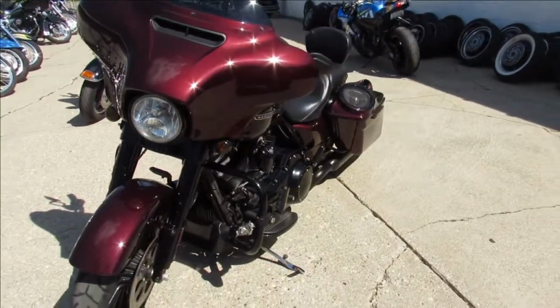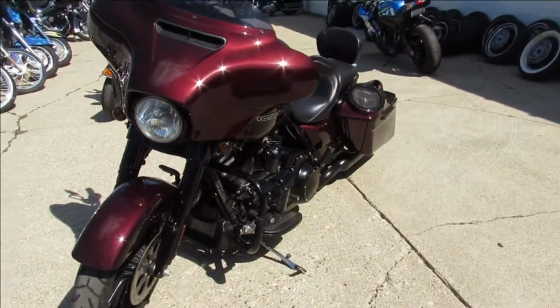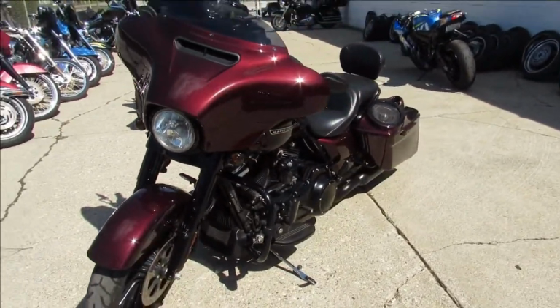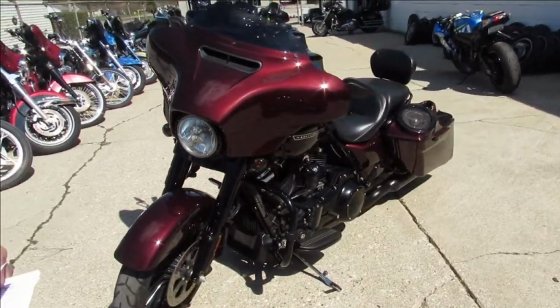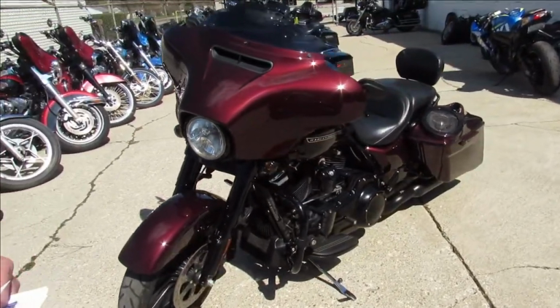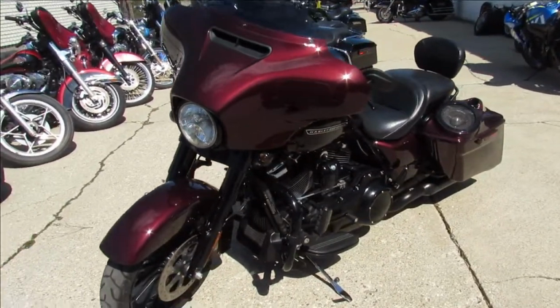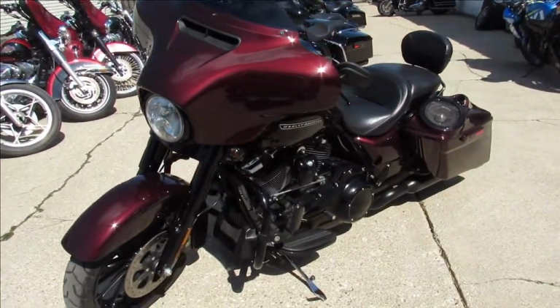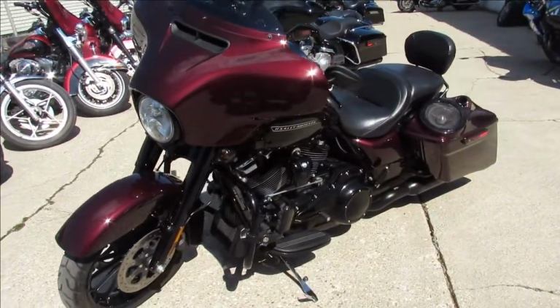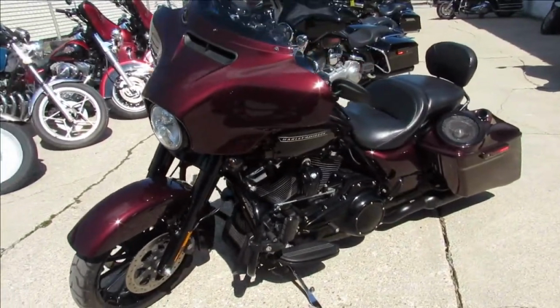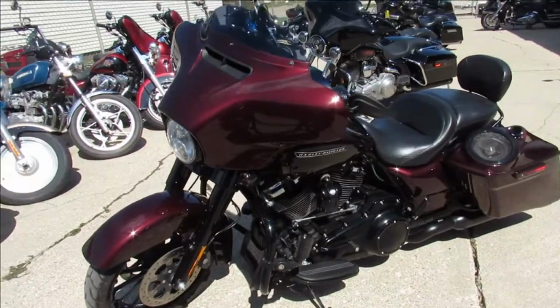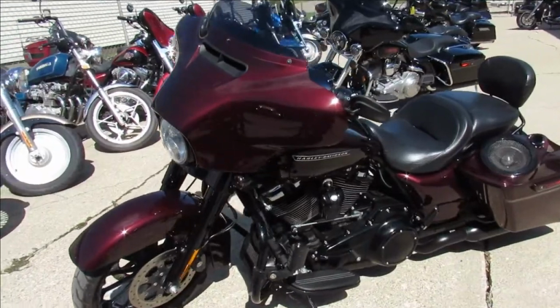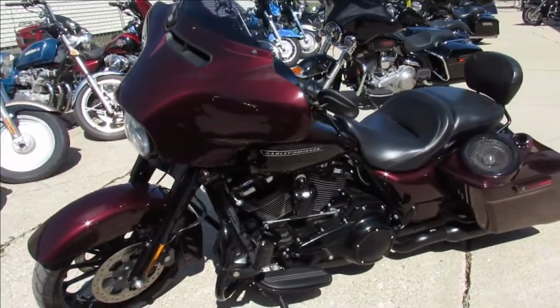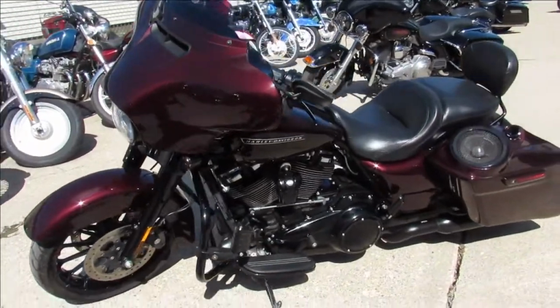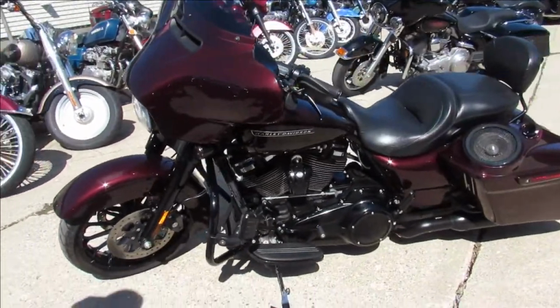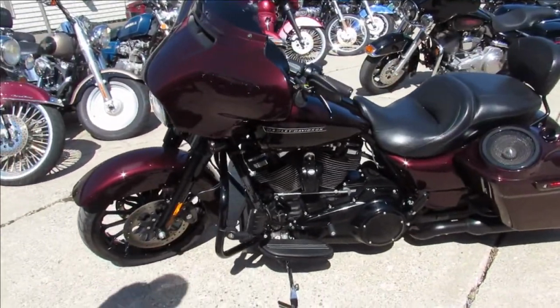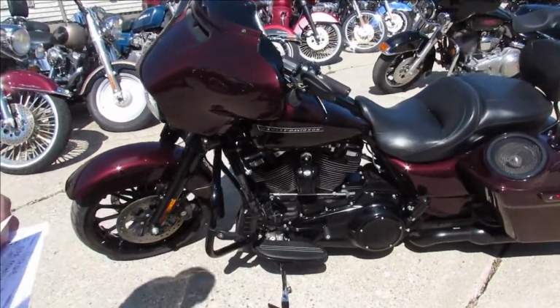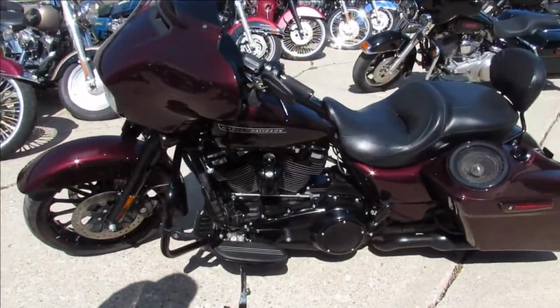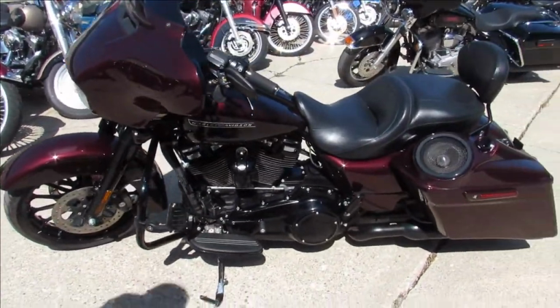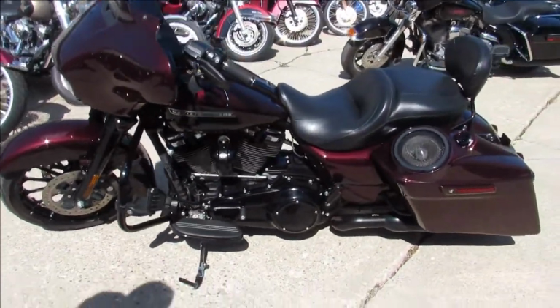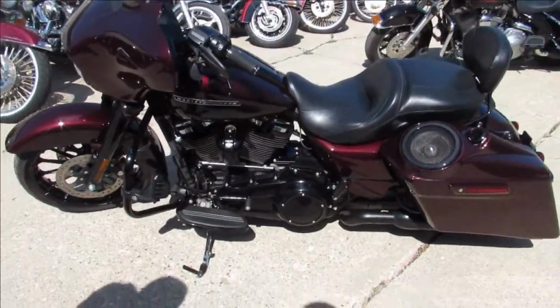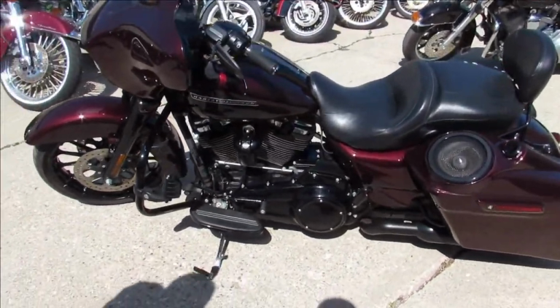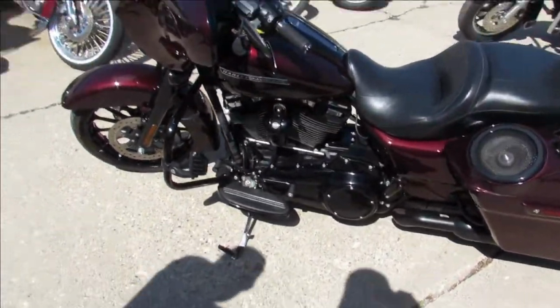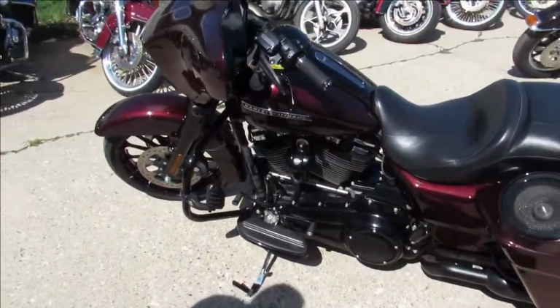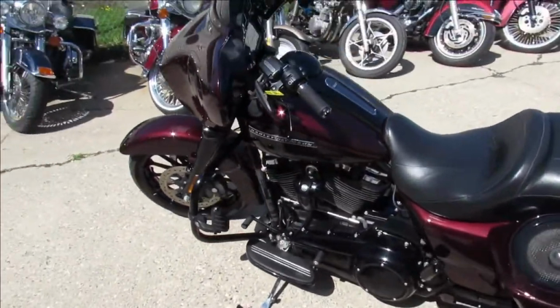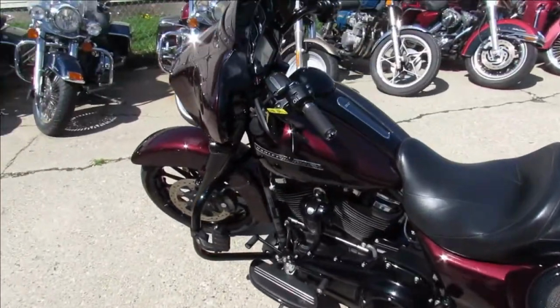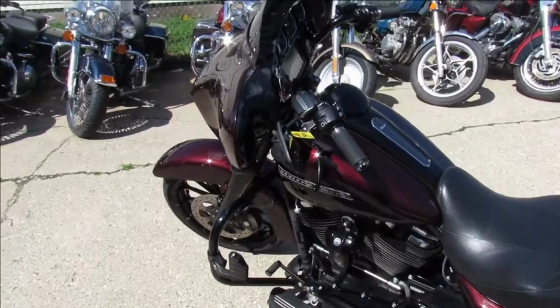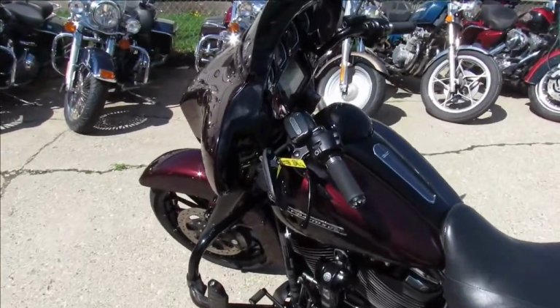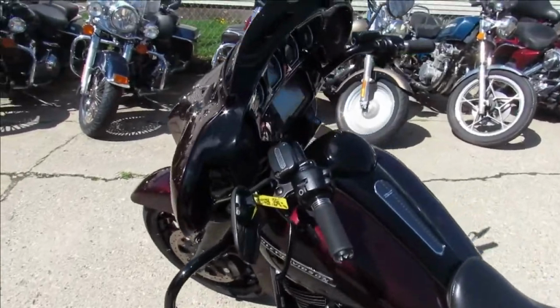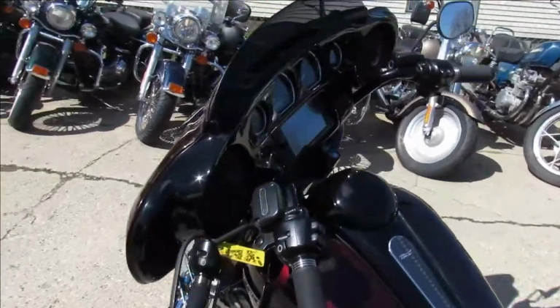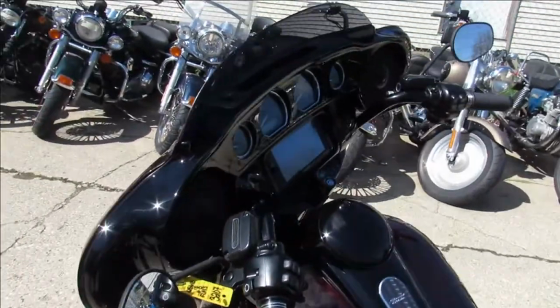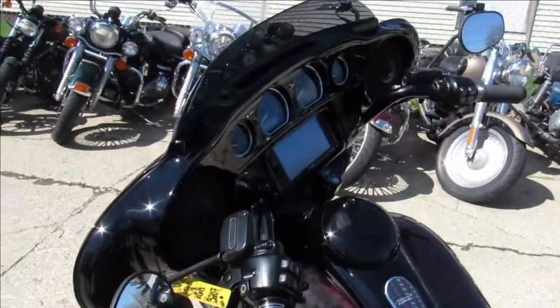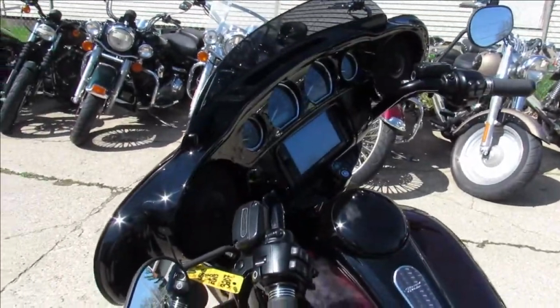It's got the extended bags, speakers in the bags, the backrest package is on it with a quick release of course. Miles are good — 13,407 miles.